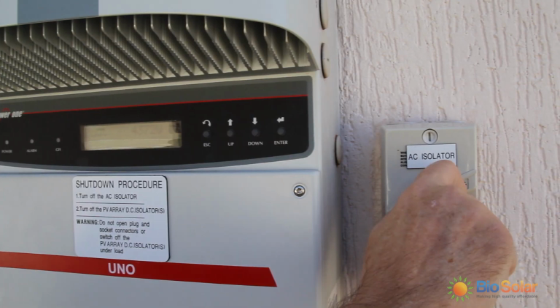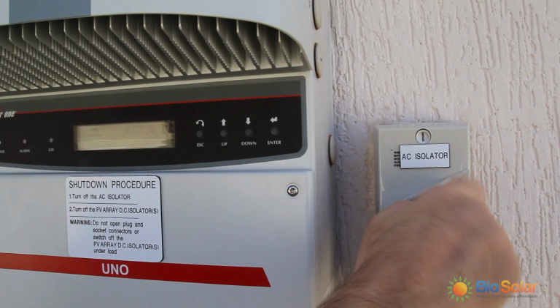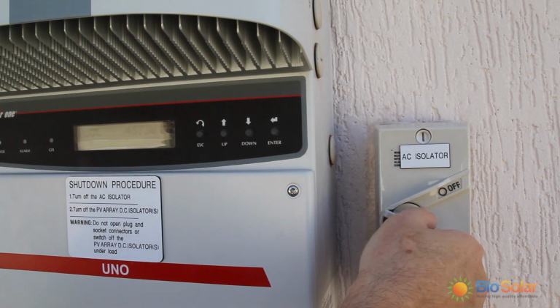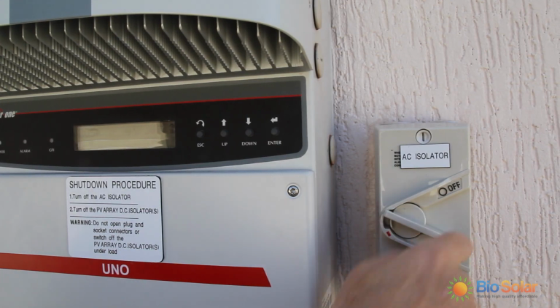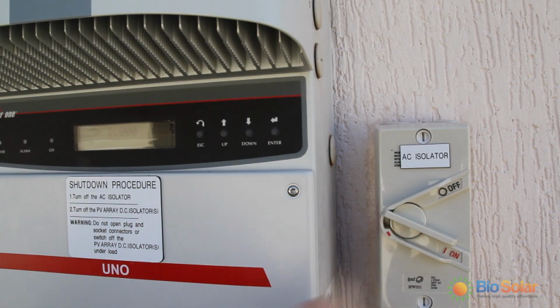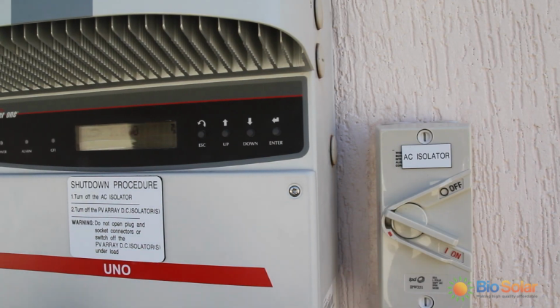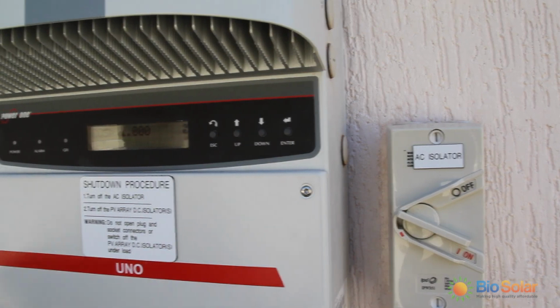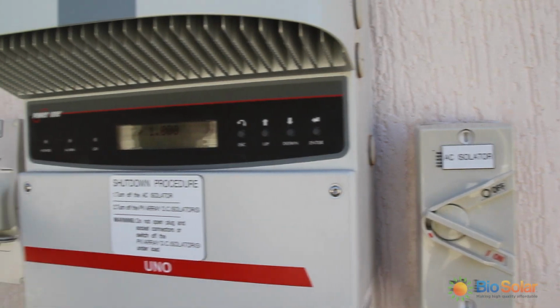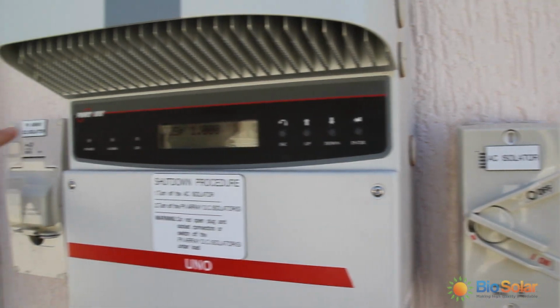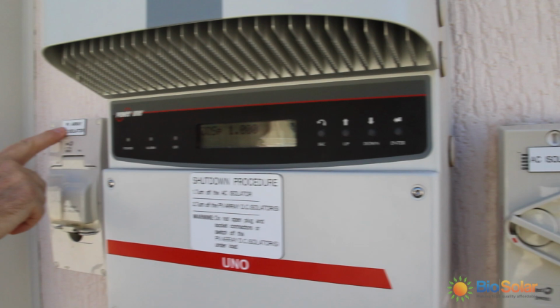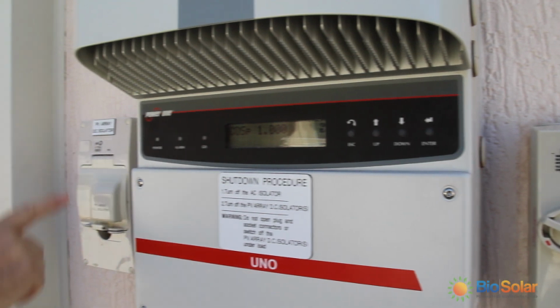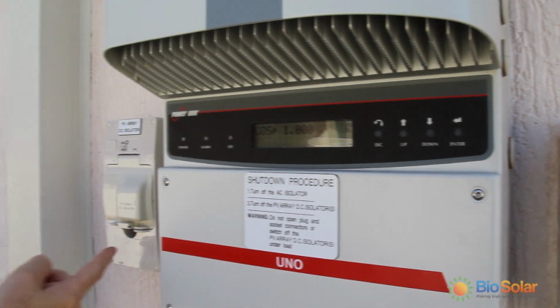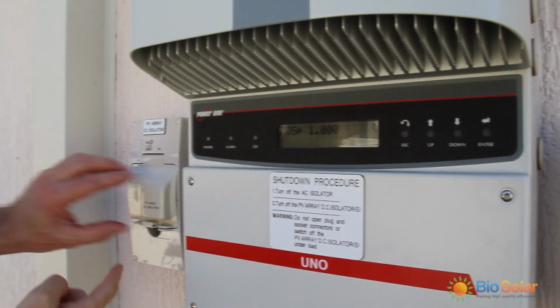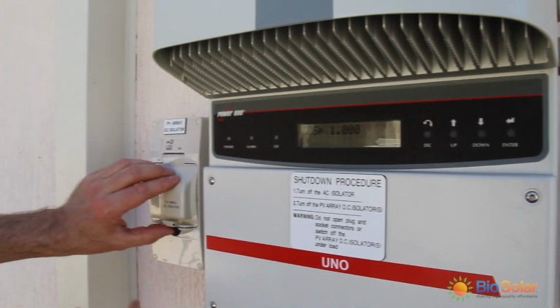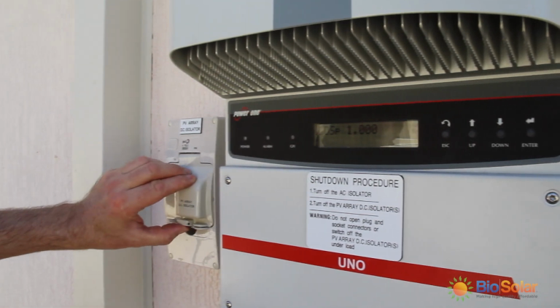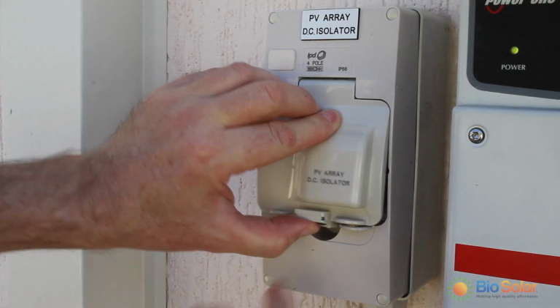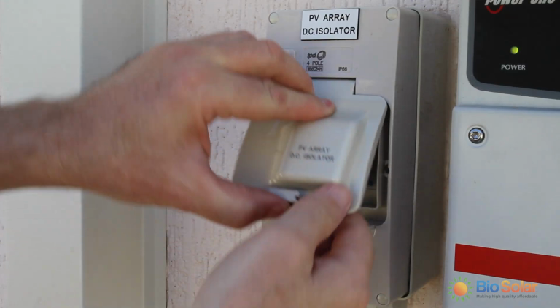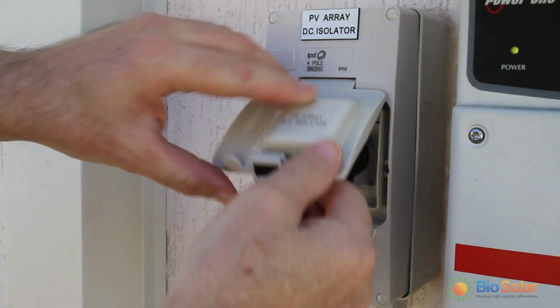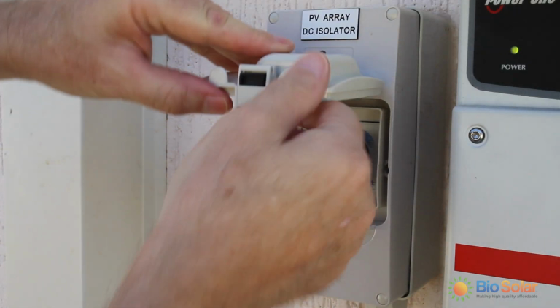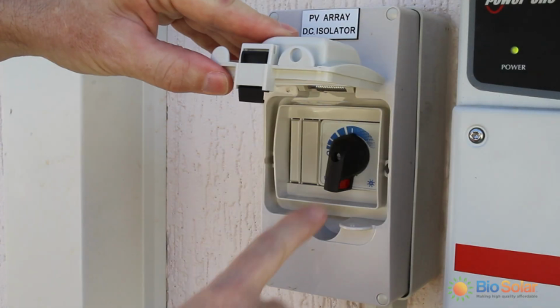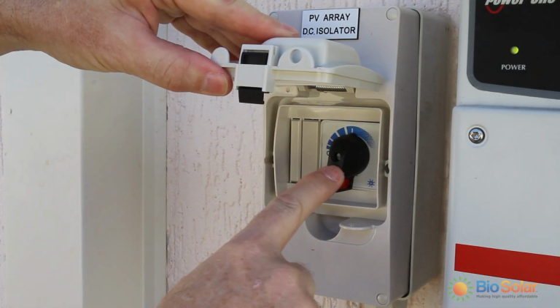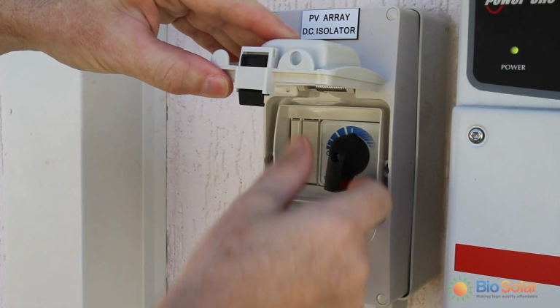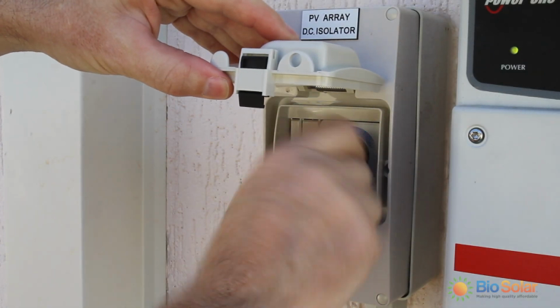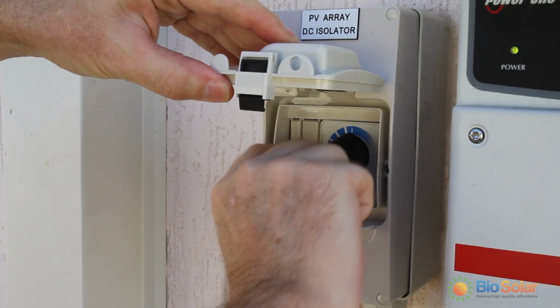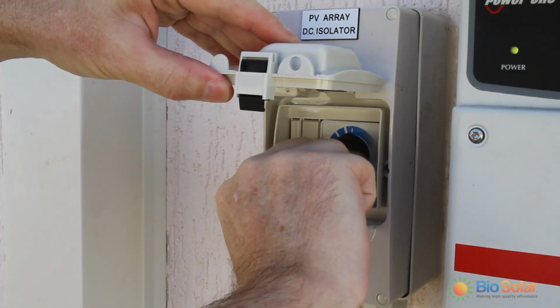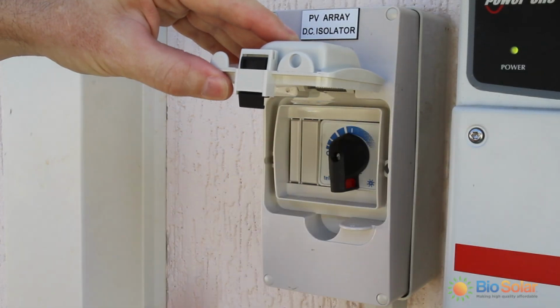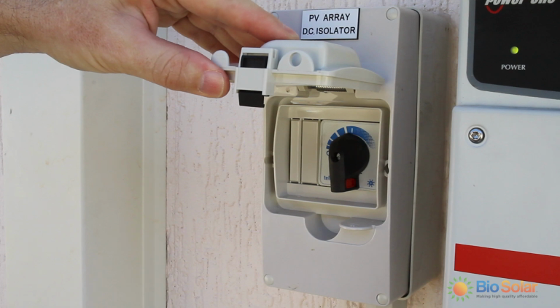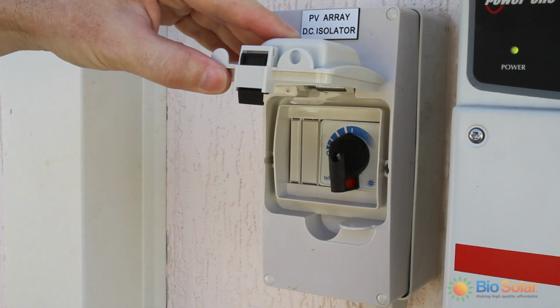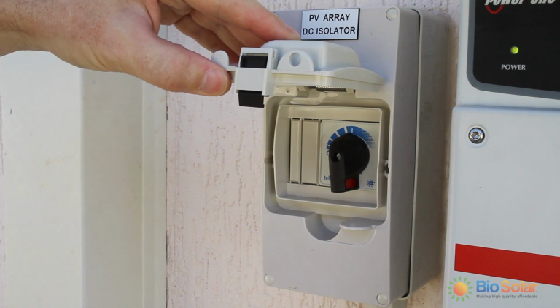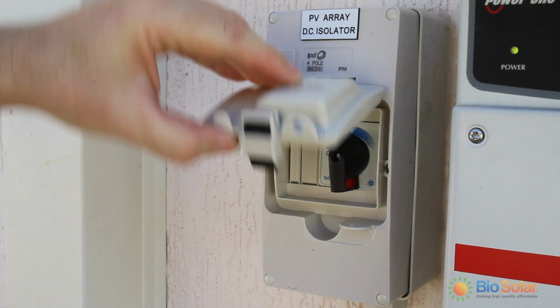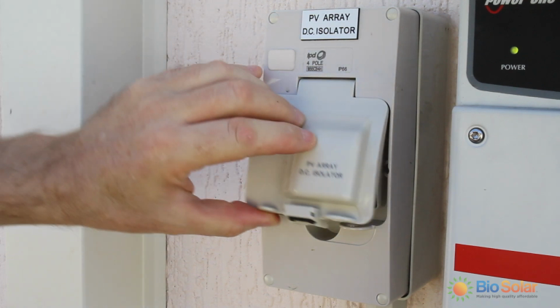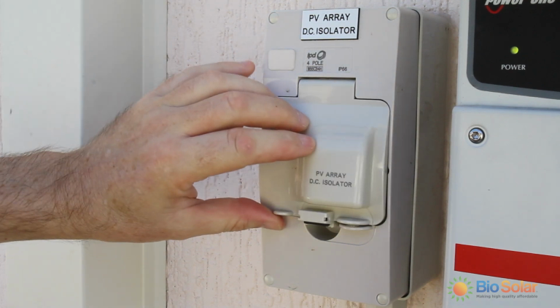Switch the AC power off first, then the DC power. To turn the system back on, reverse the procedure by switching on the DC power then the AC power.